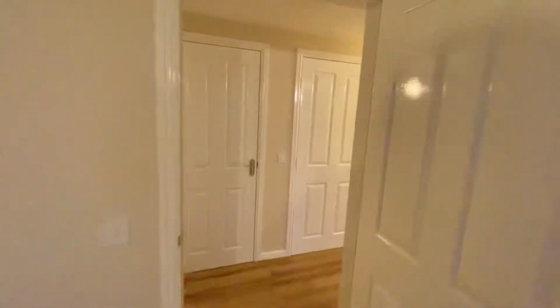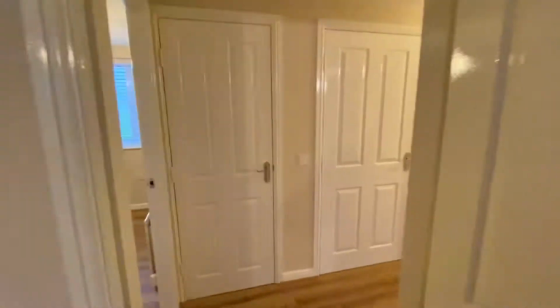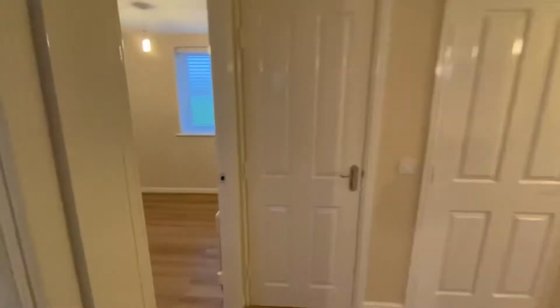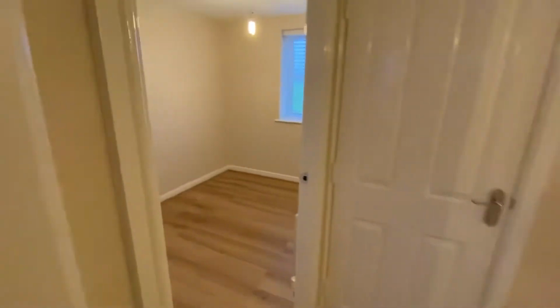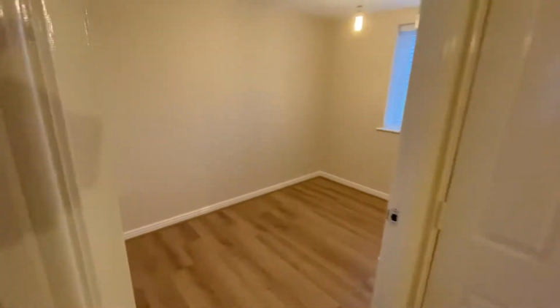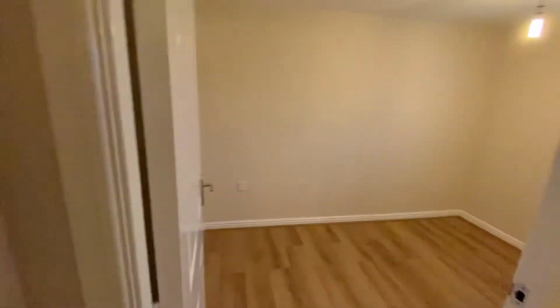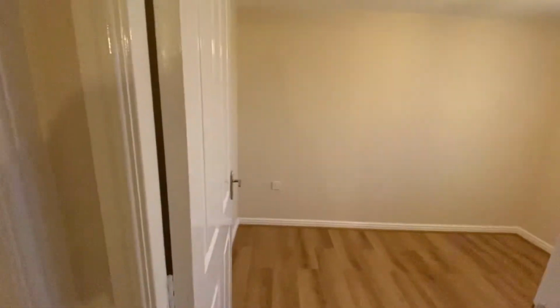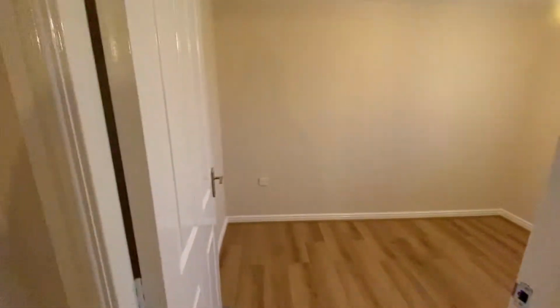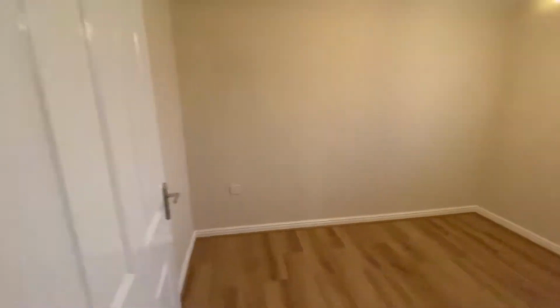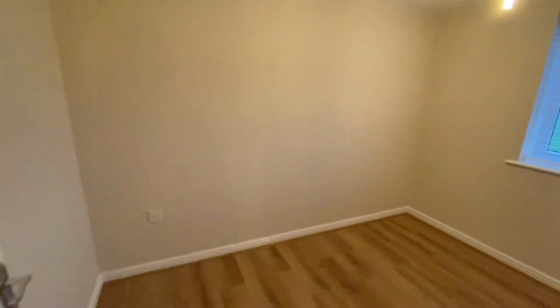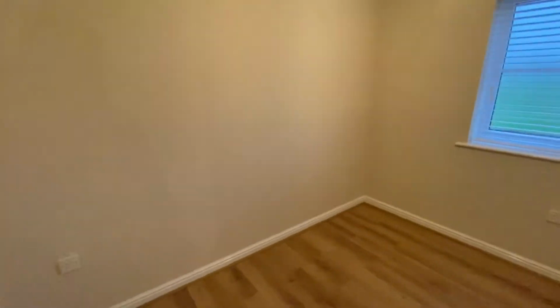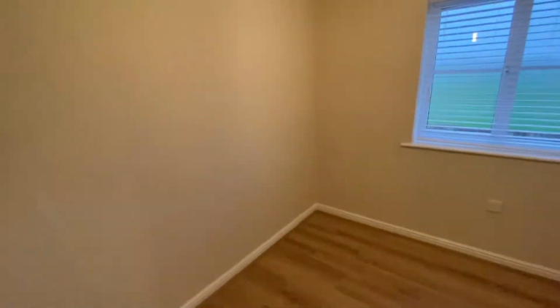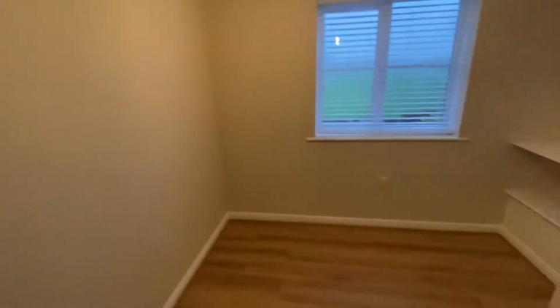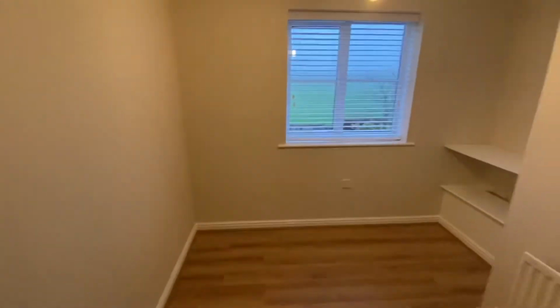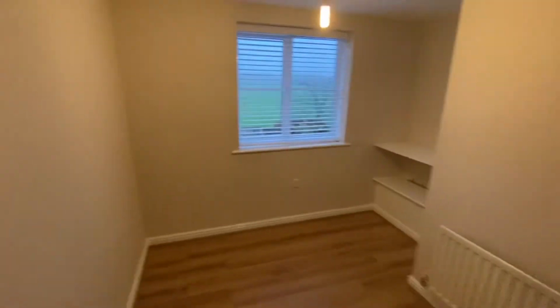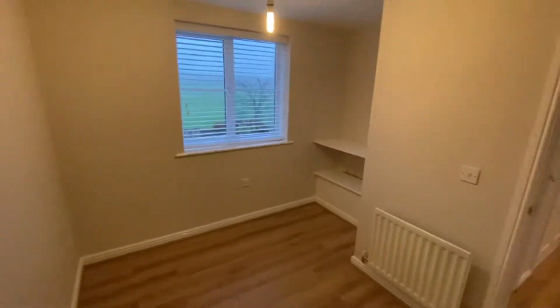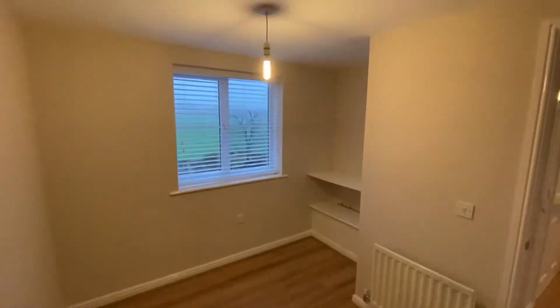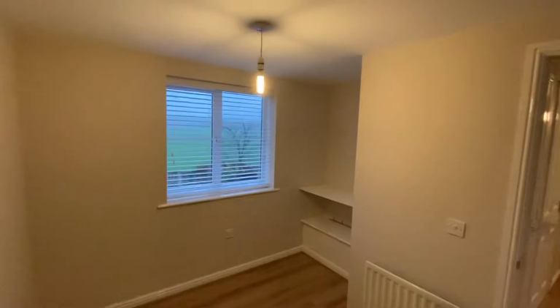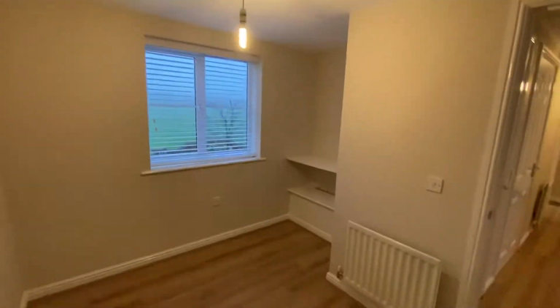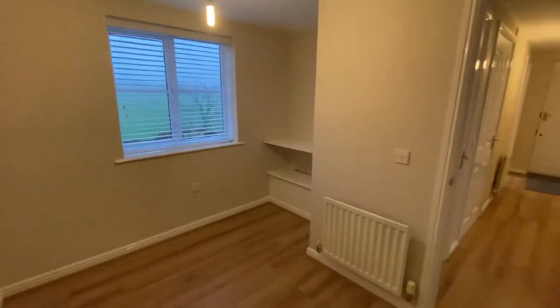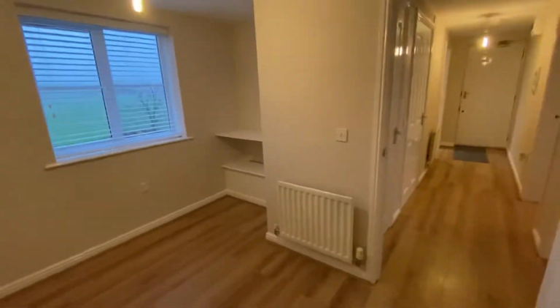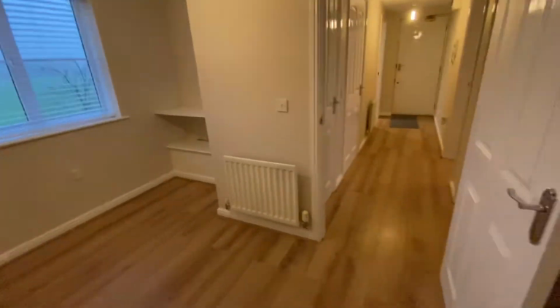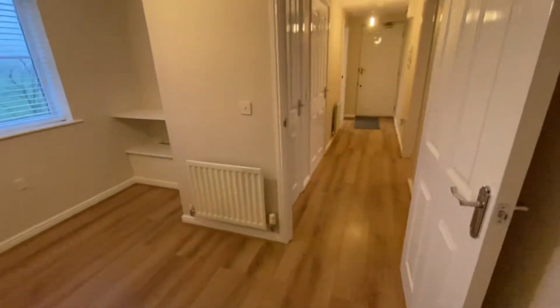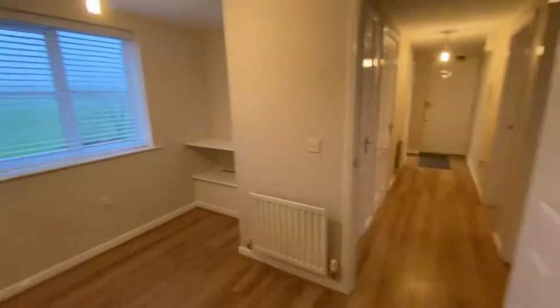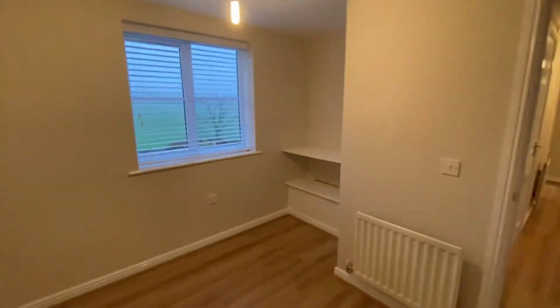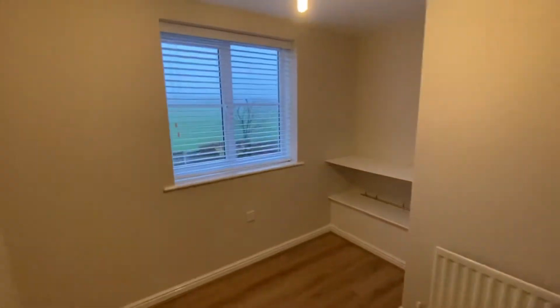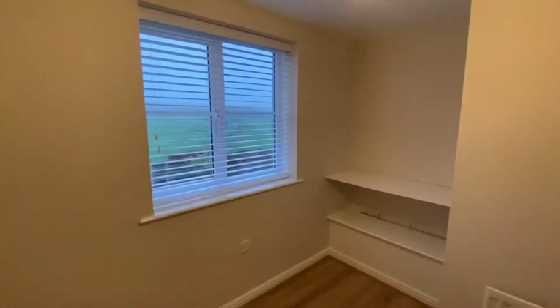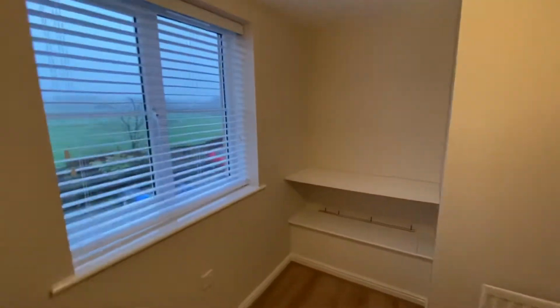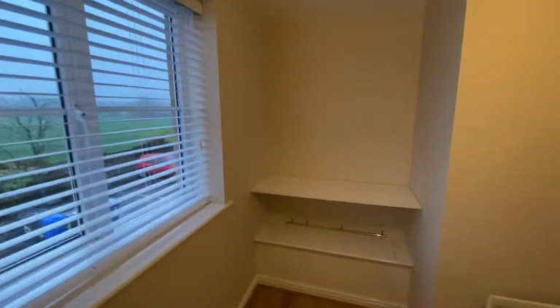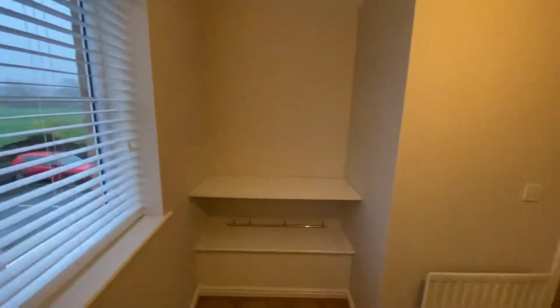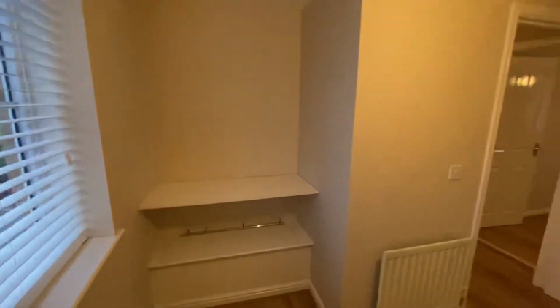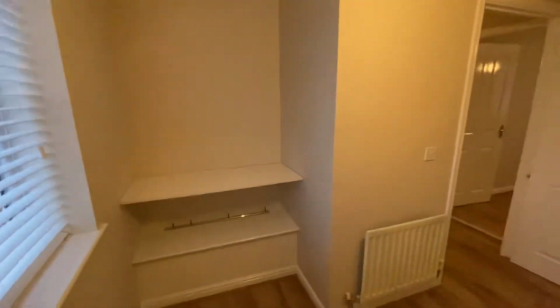And then into the second bedroom, which is just at the rear. It's a really good size single, ideal for a home office or spare bedroom, with a little shelving area just there.